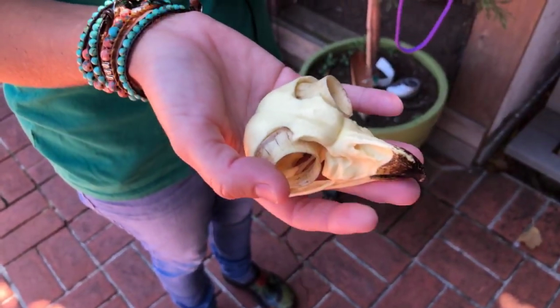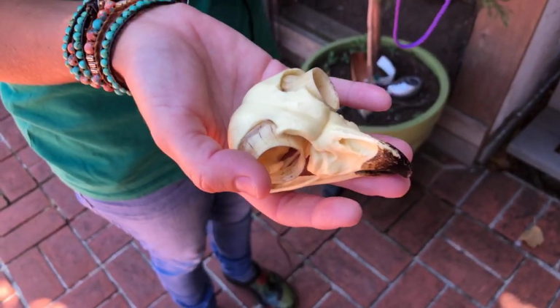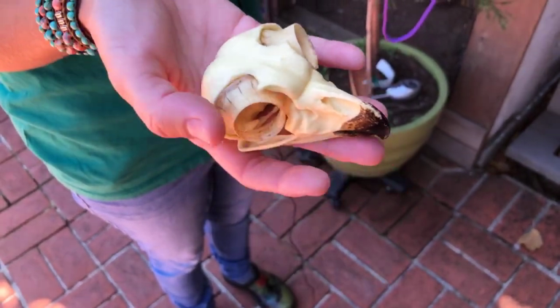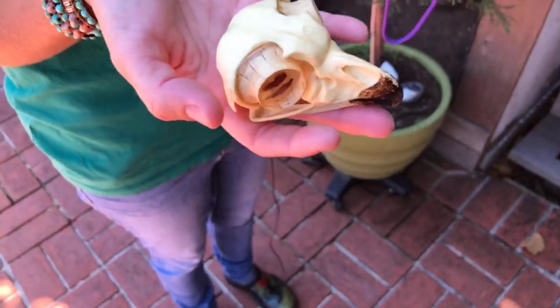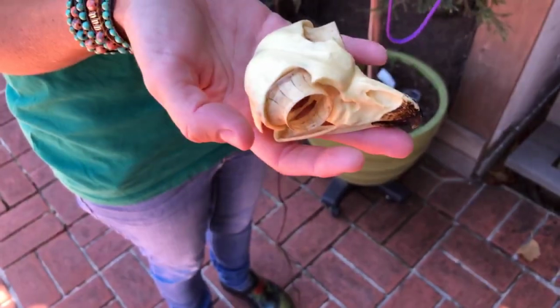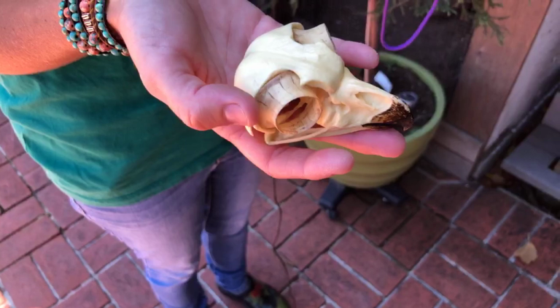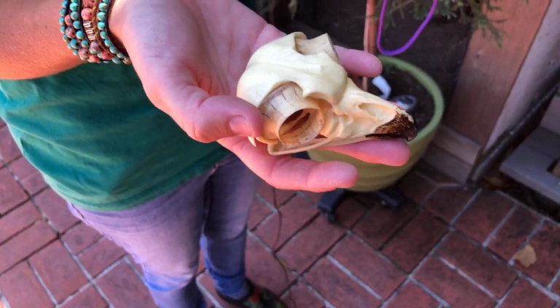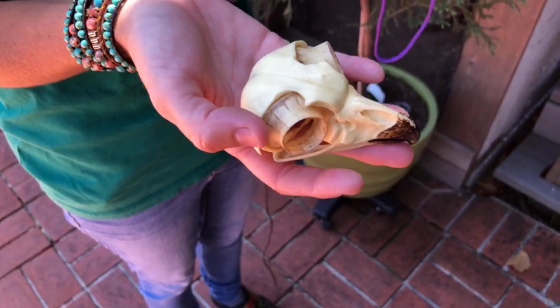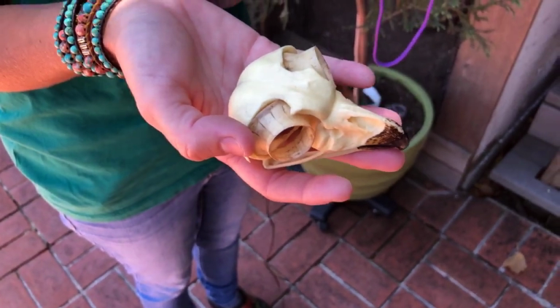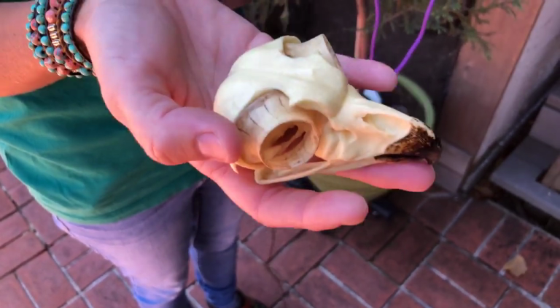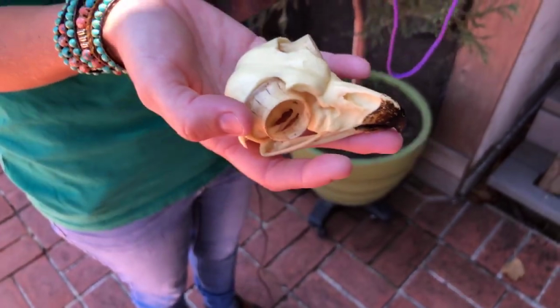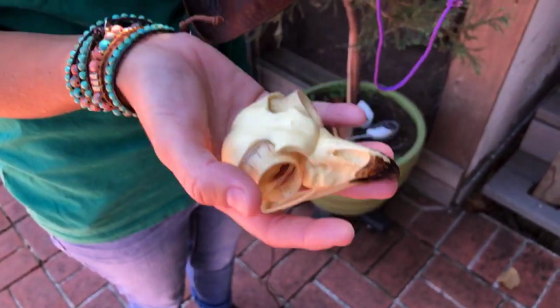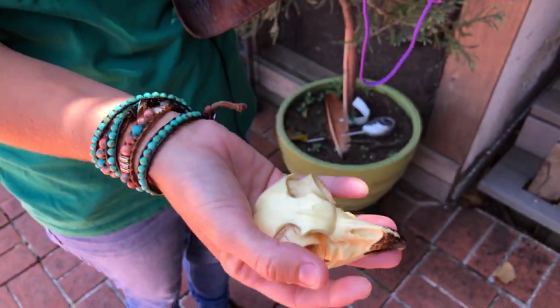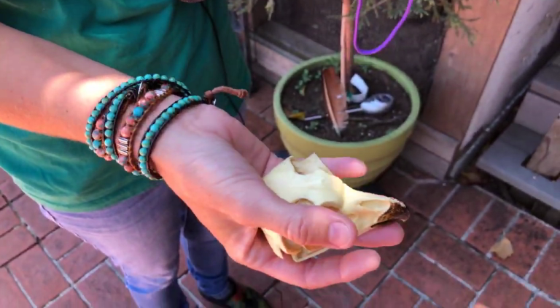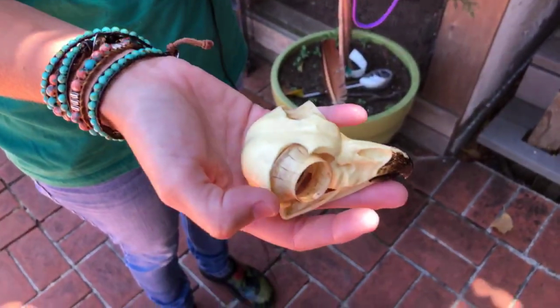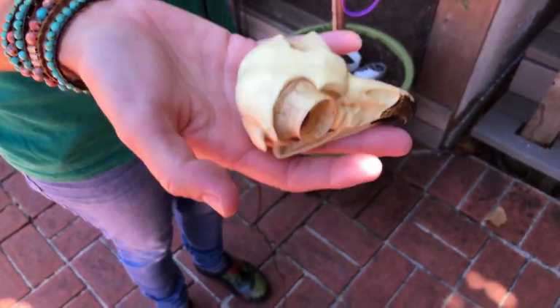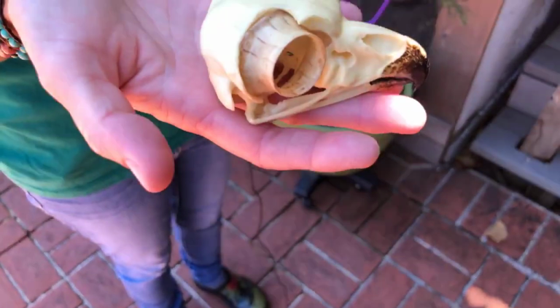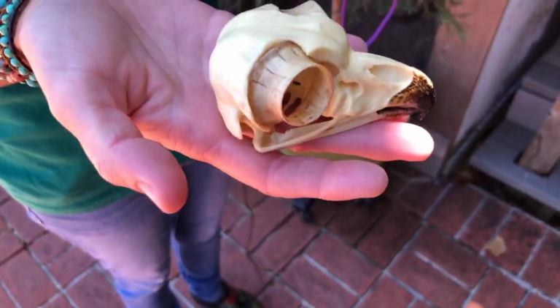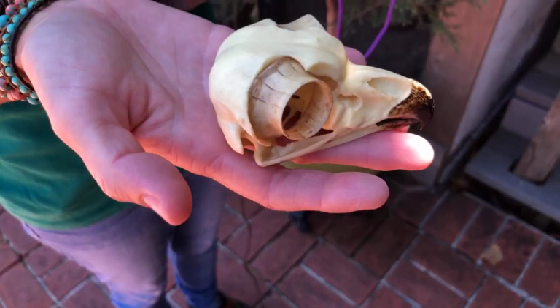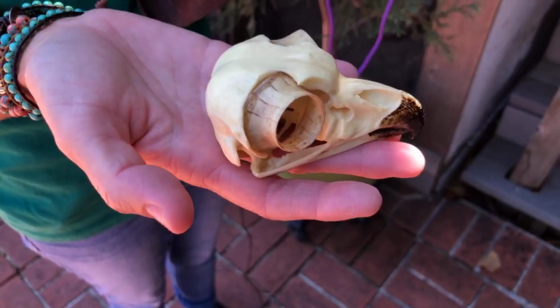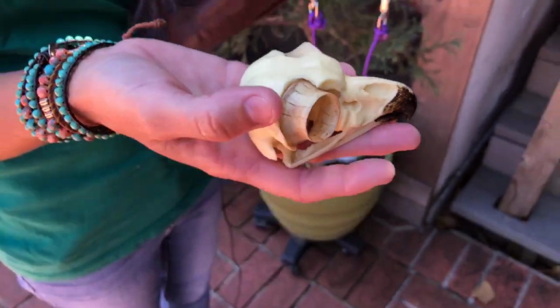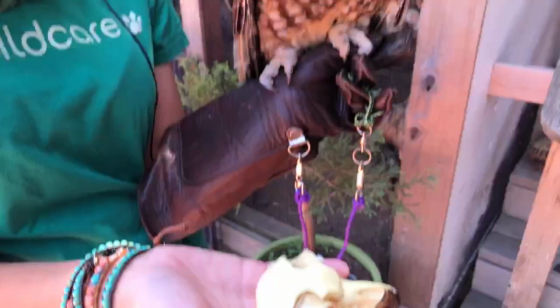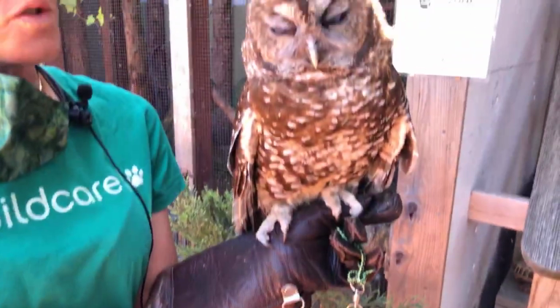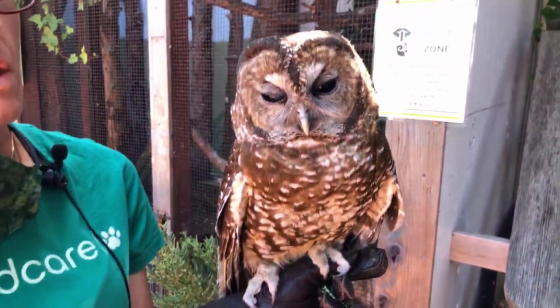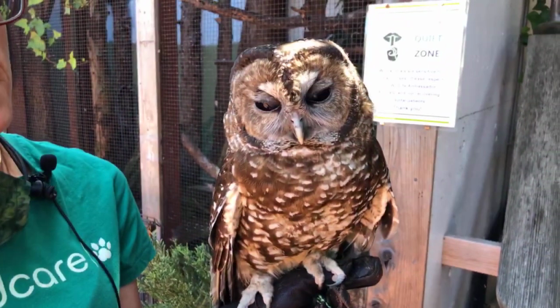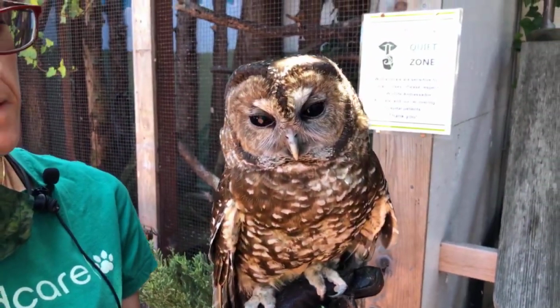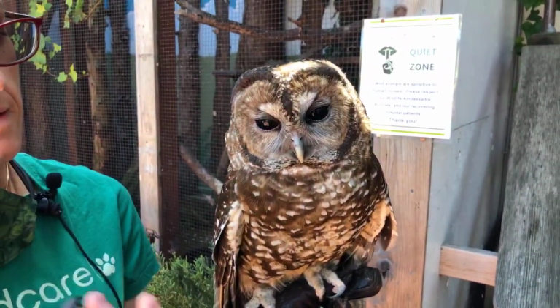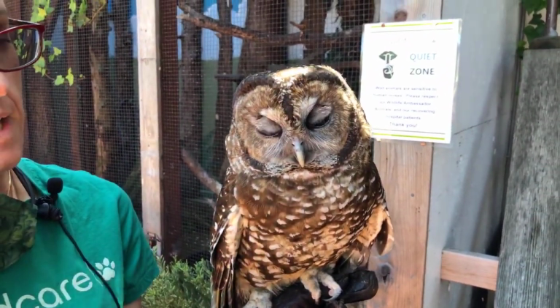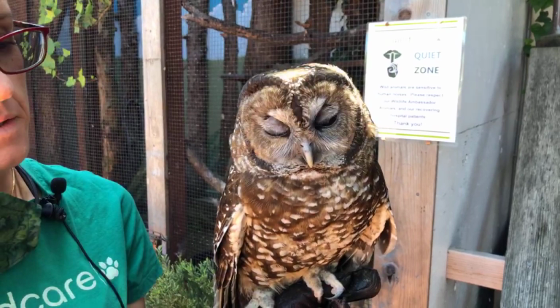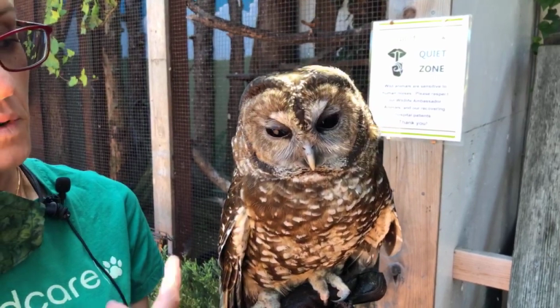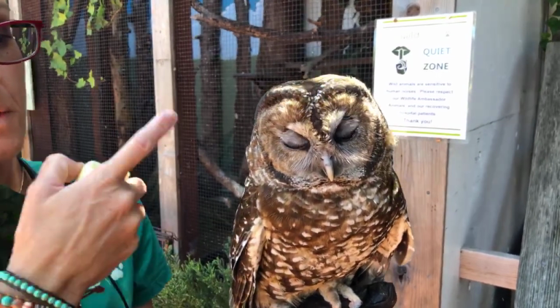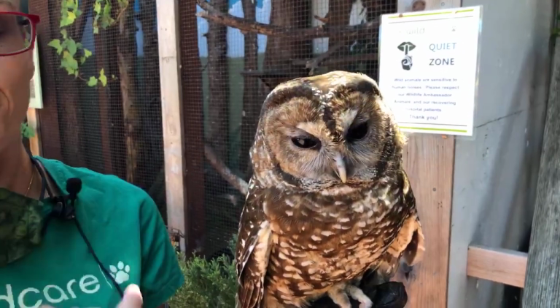We can — without moving our head — look up, look down, look left and right. She cannot do that because of the way her eyes are in her skull. So what does she do instead? She rotates that skull with her neck bones.